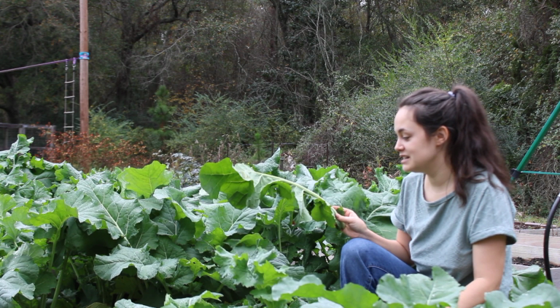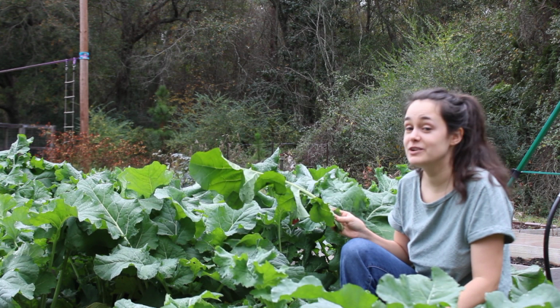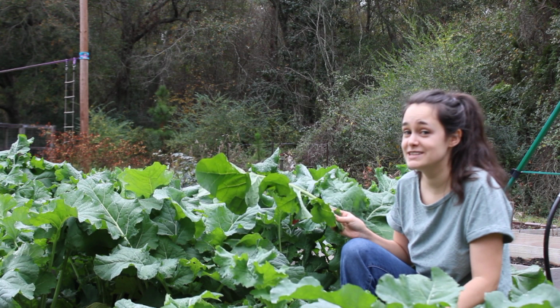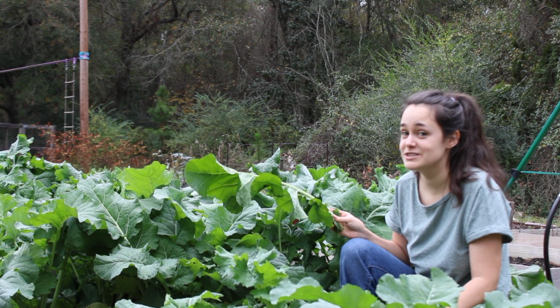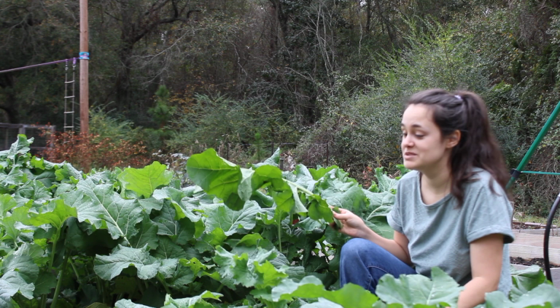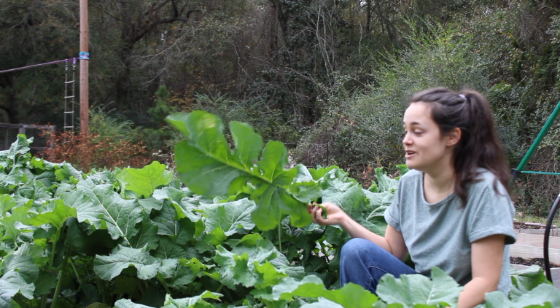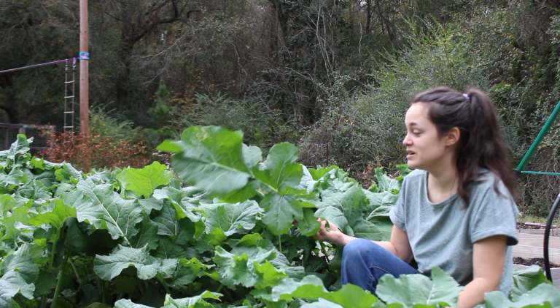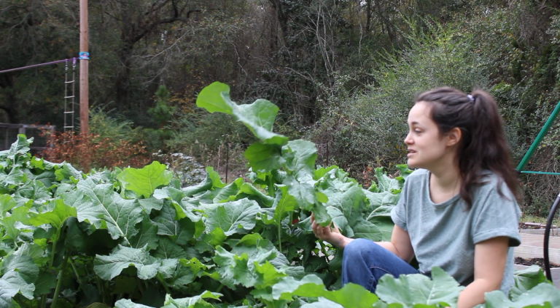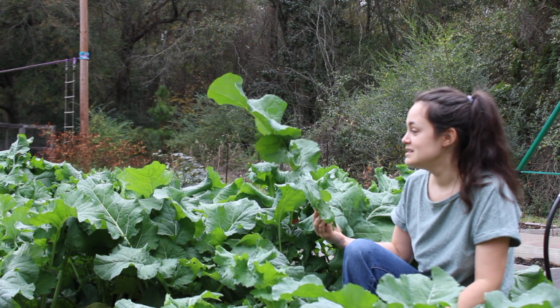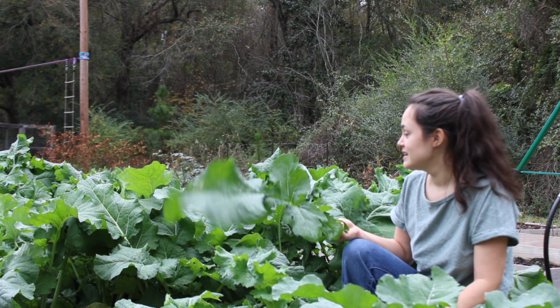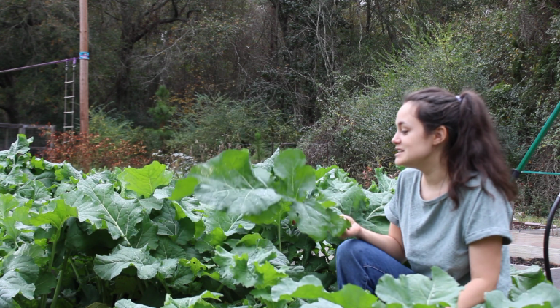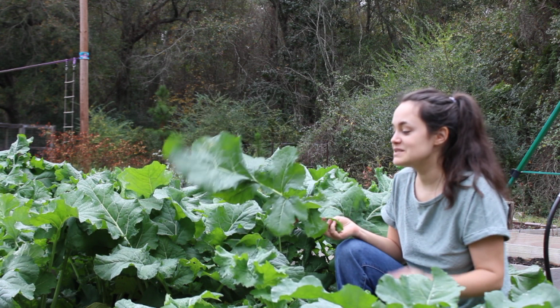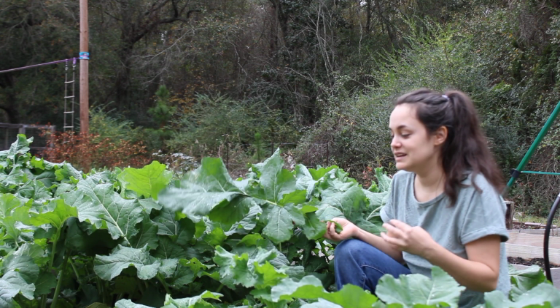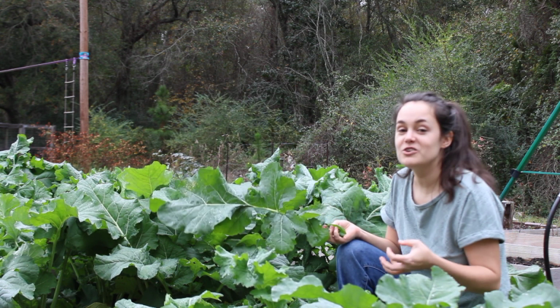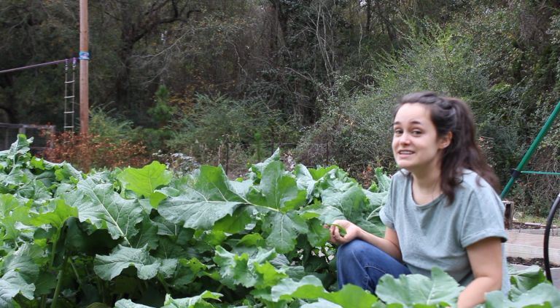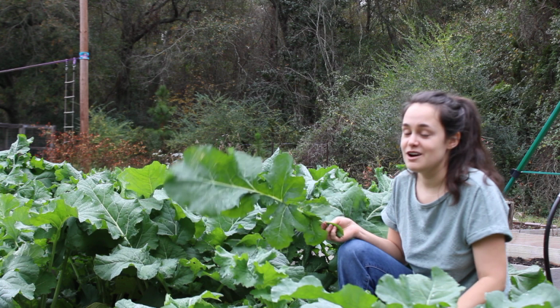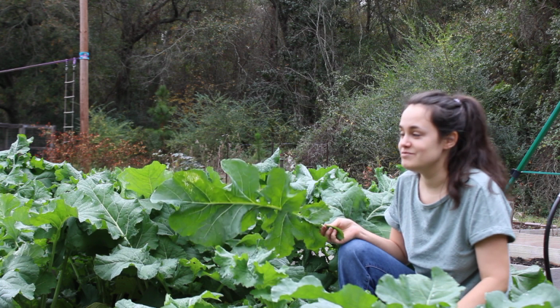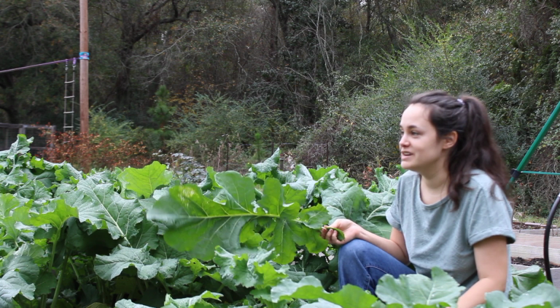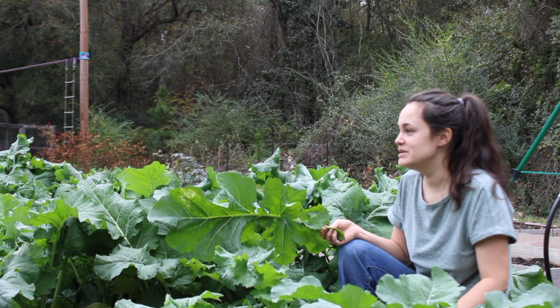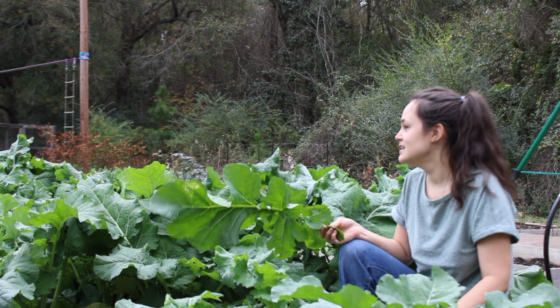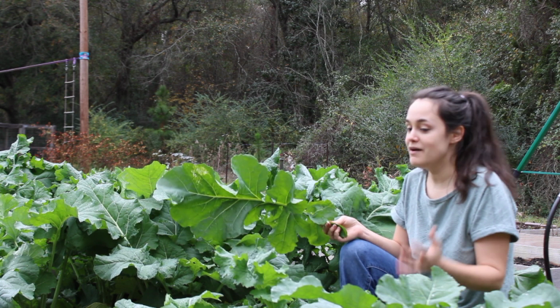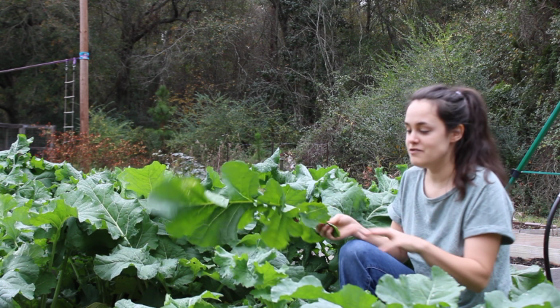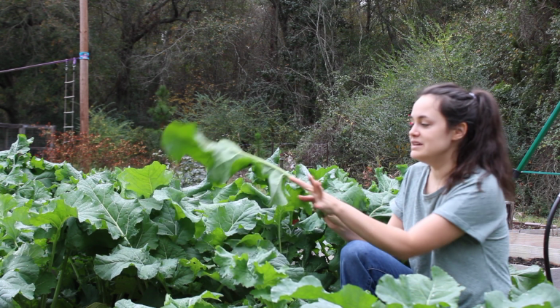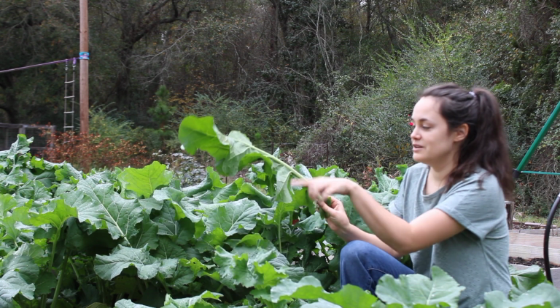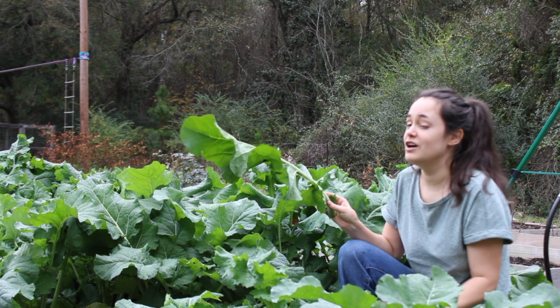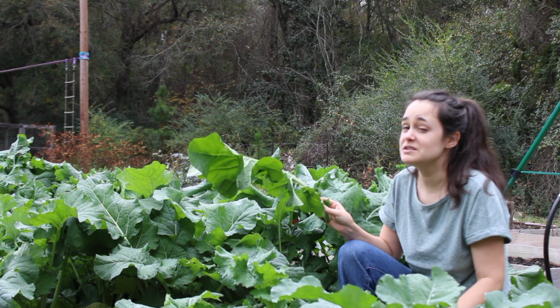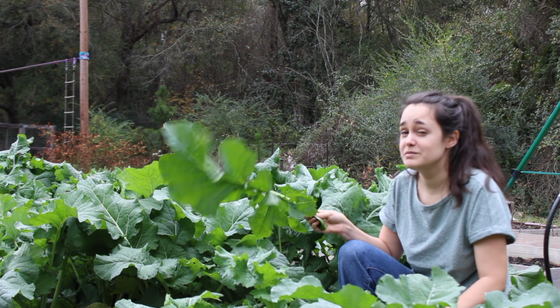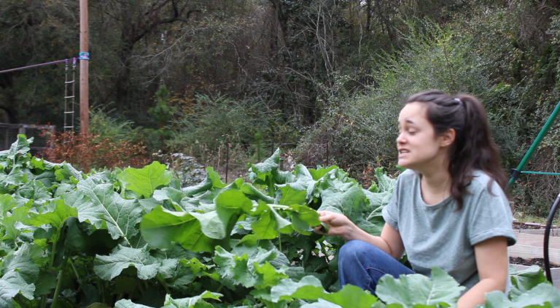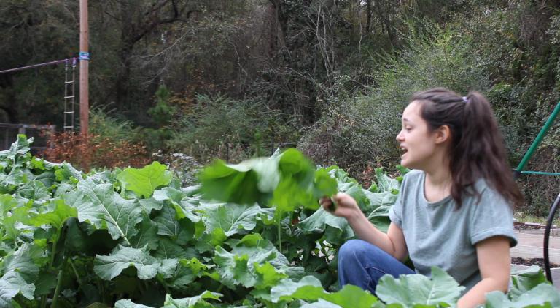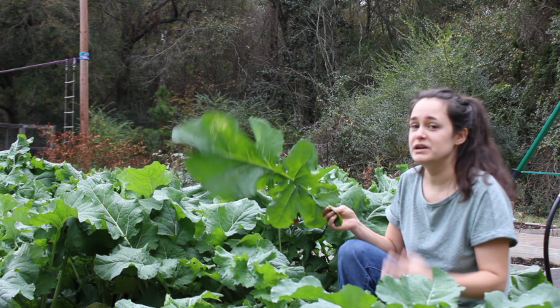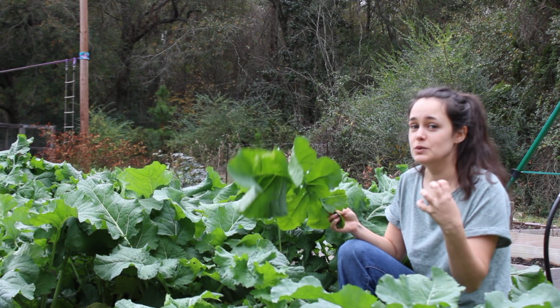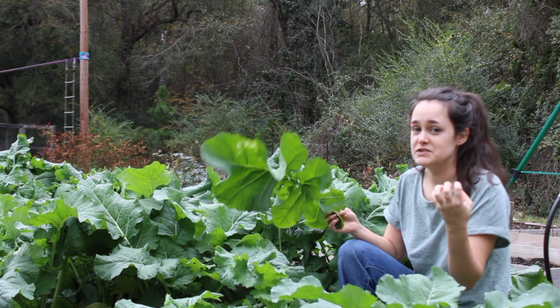Hopefully we get some frost coming soon to knock these bugs out, because it just makes cleaning these collards to eat a lot harder than it needs to be. I'll probably pick all the leaves that have a lot of bugs on them and give them to the chickens, and I'll pick the newer, younger leaves that don't have bugs on them for eating this week.